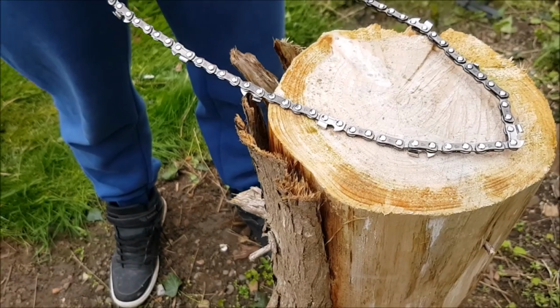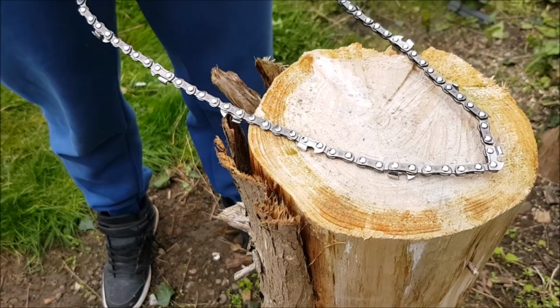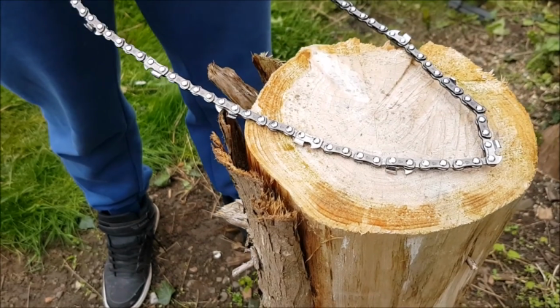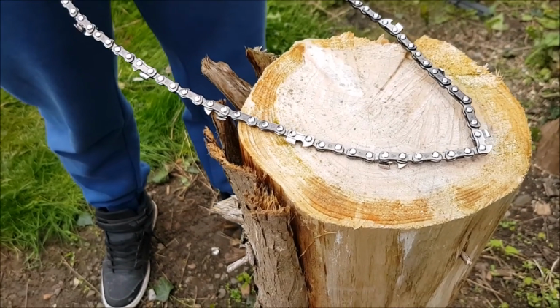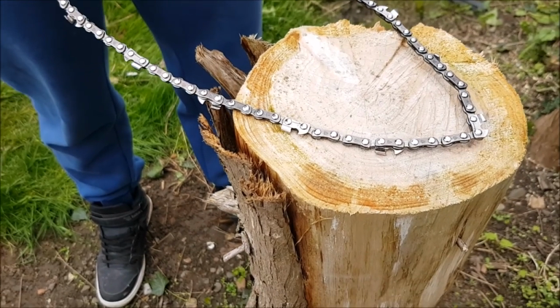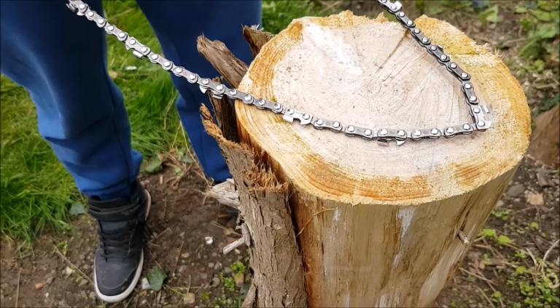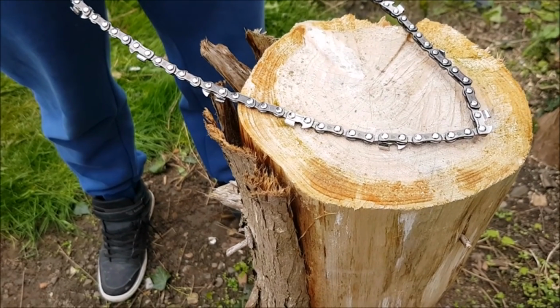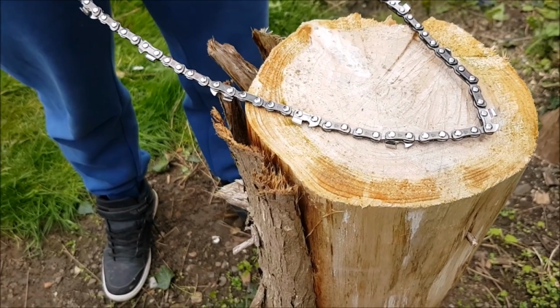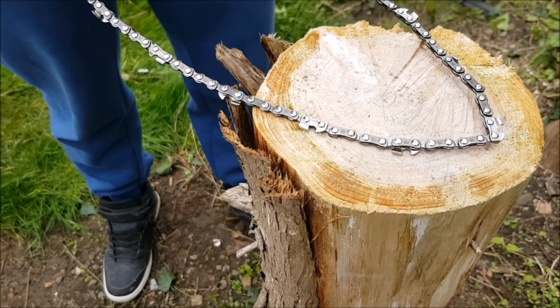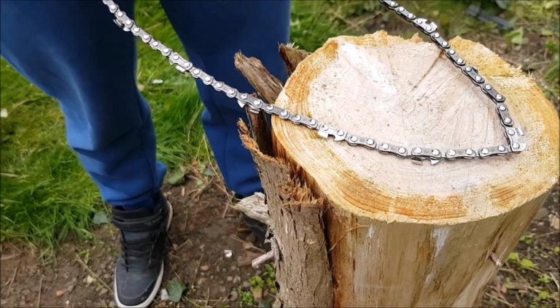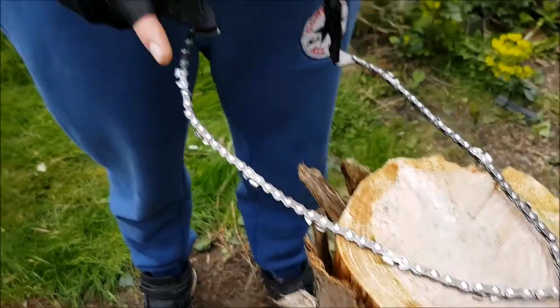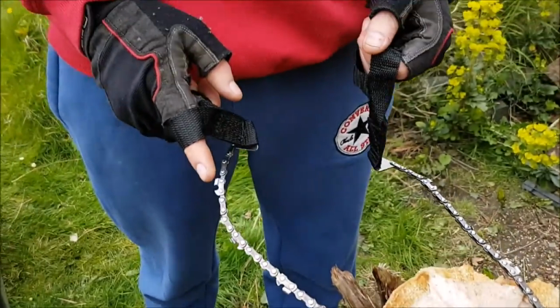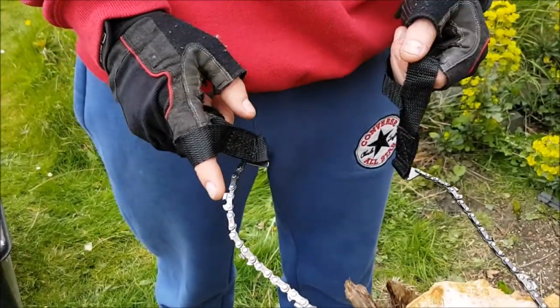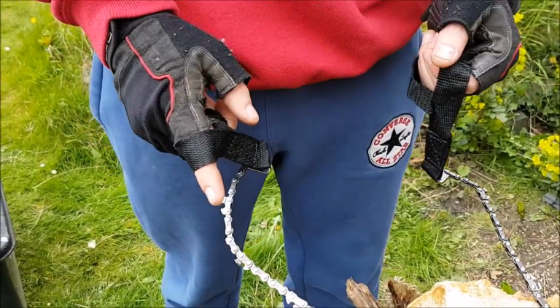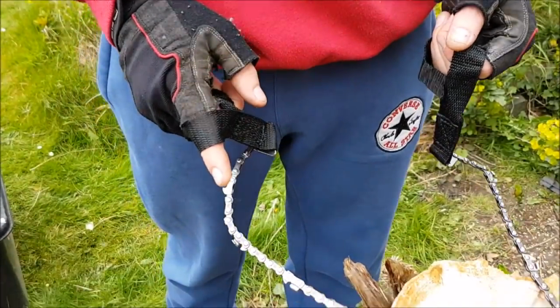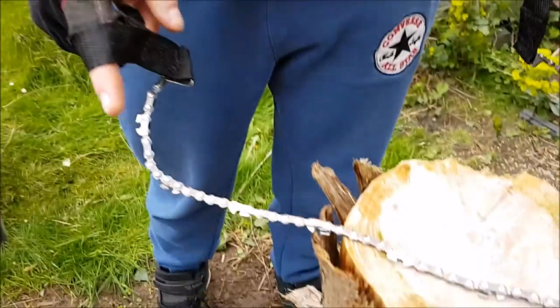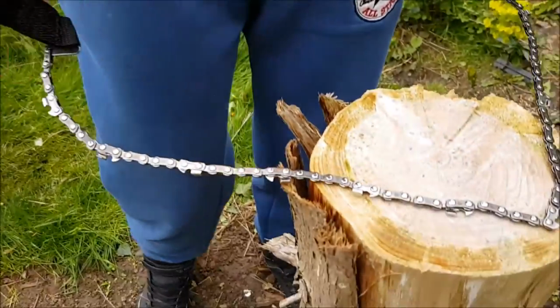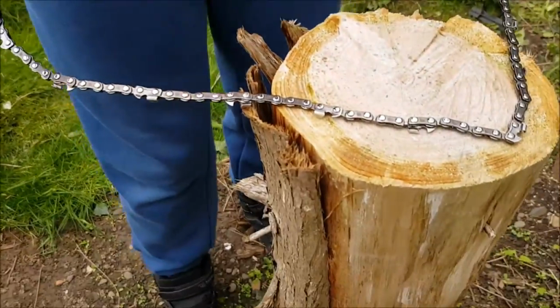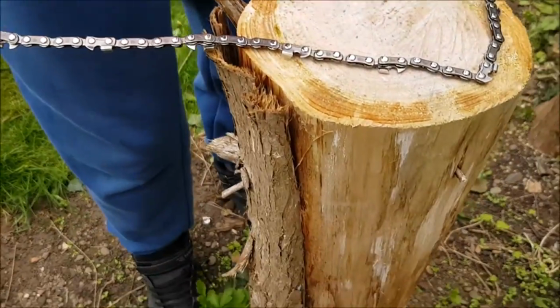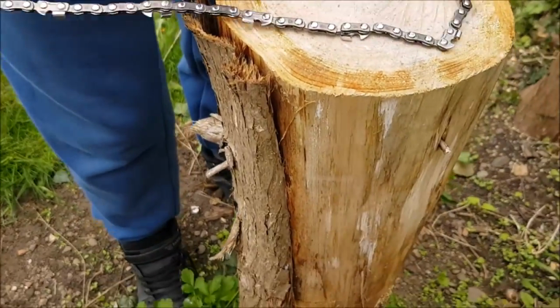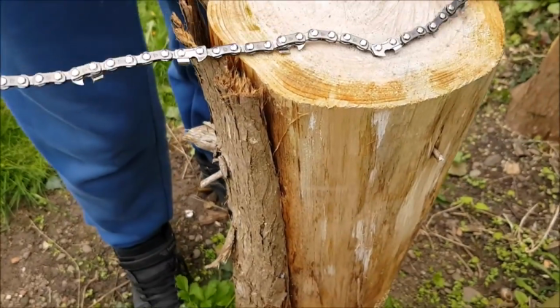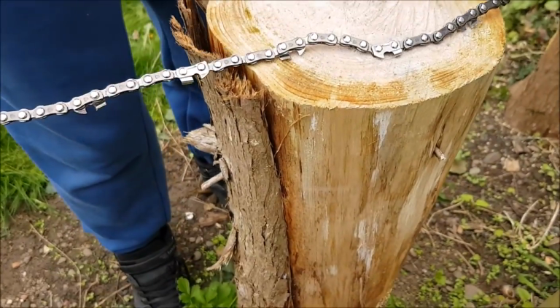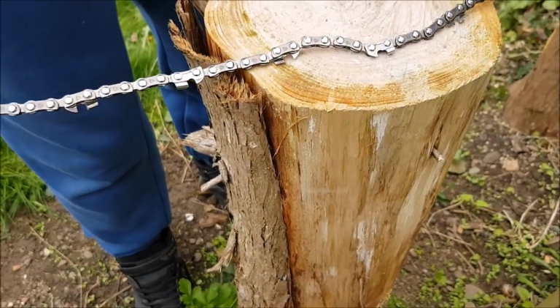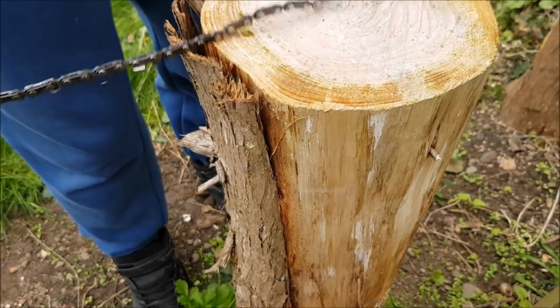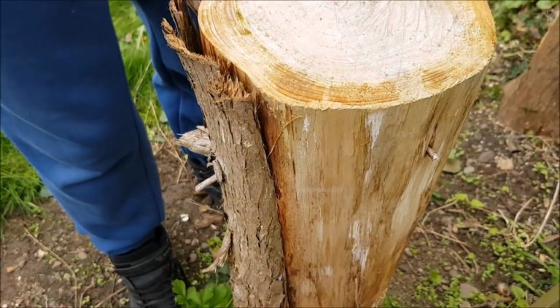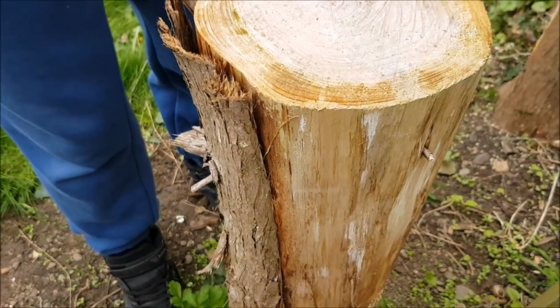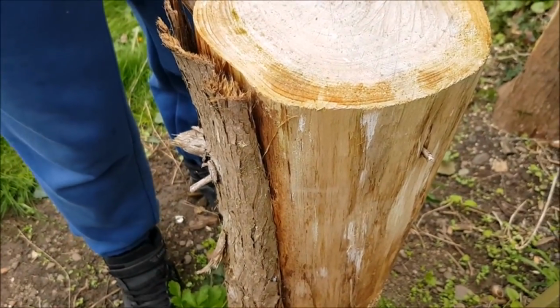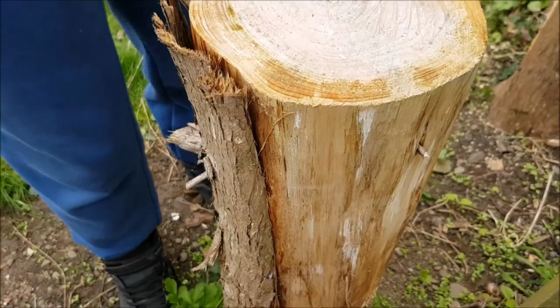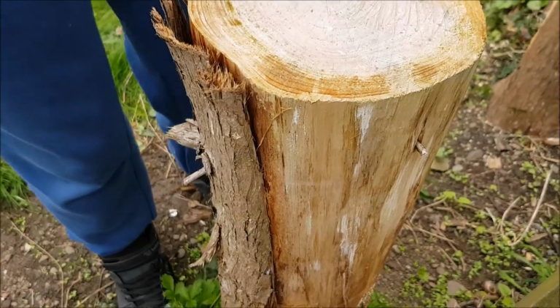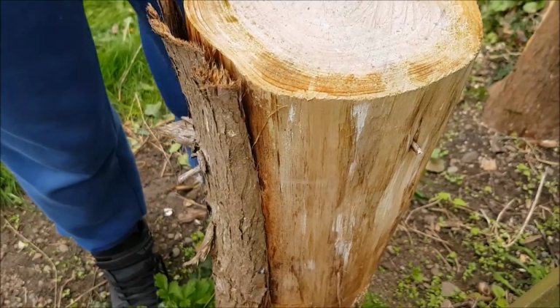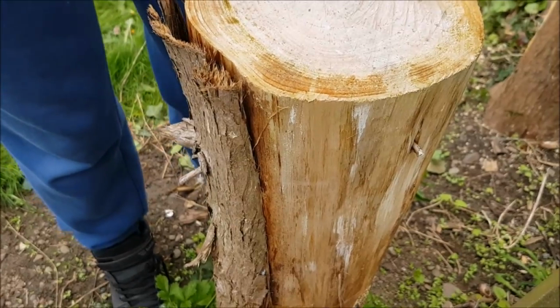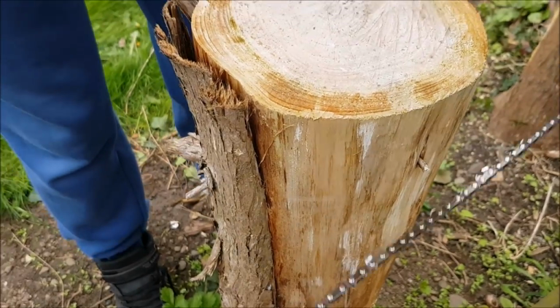Okay, this is the first review of the Handel chainsaw. This is what, what's that — 8 inch thick, 8 inch thick log.